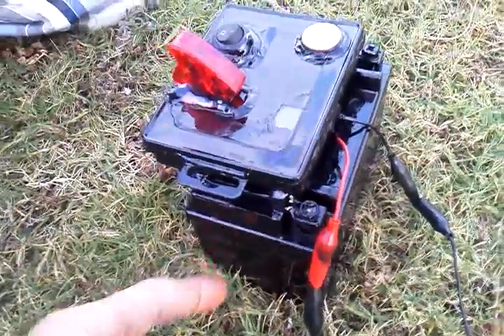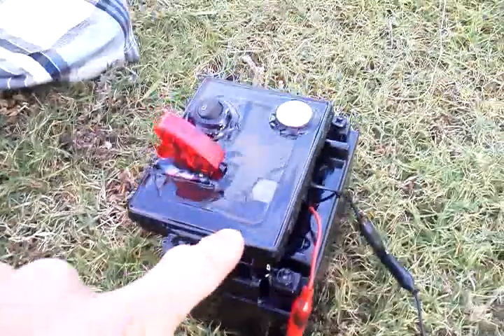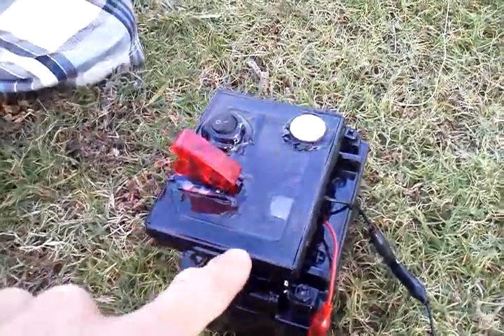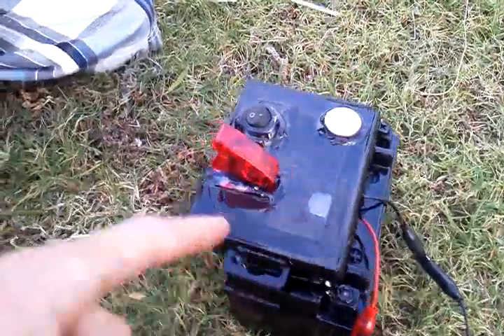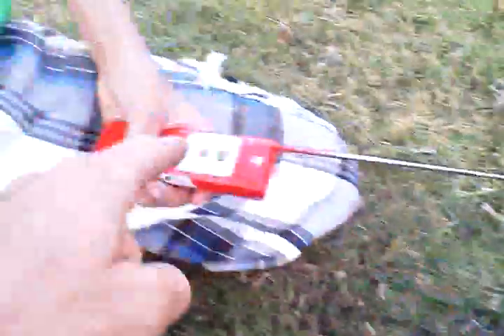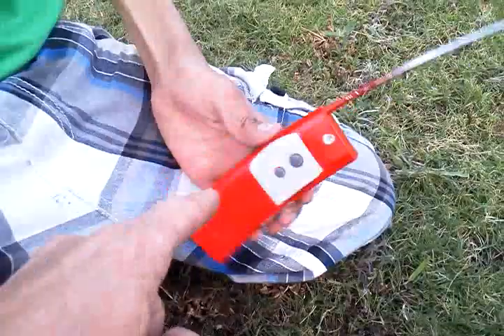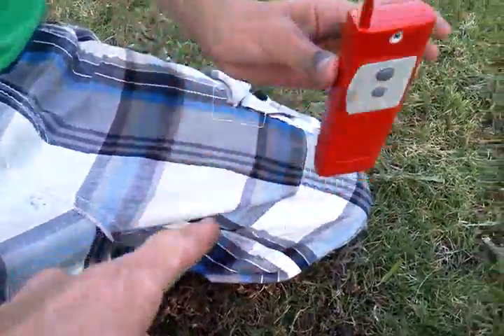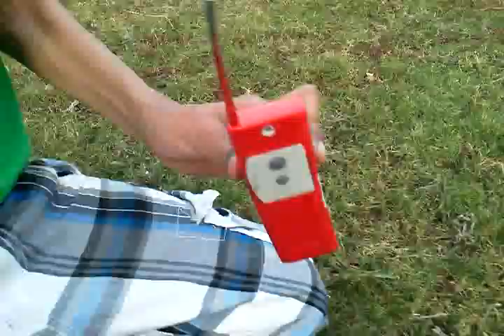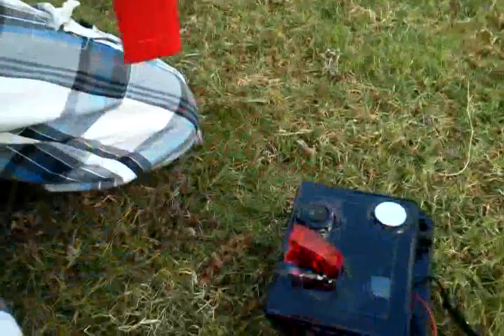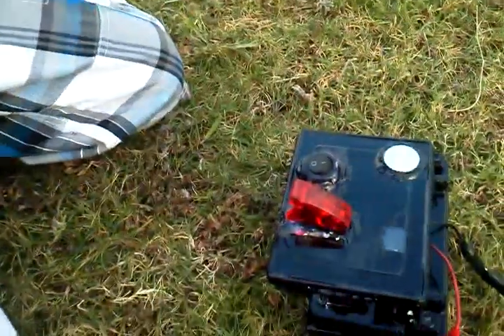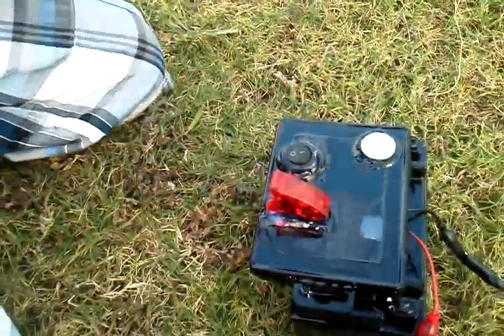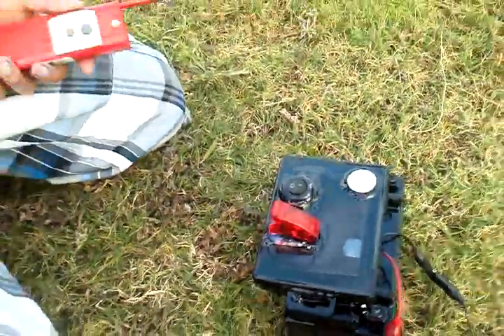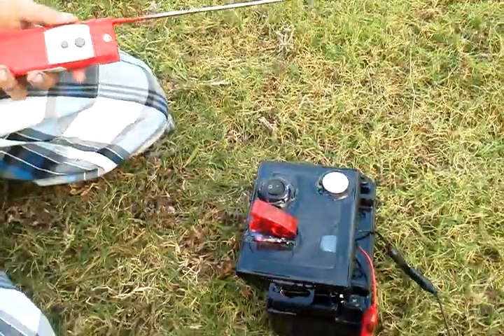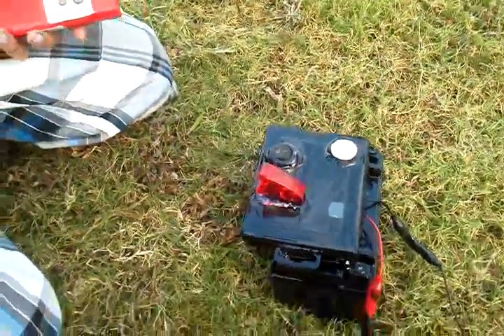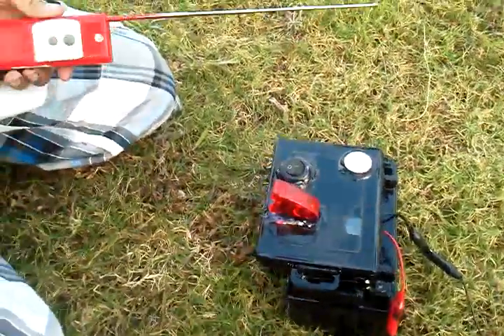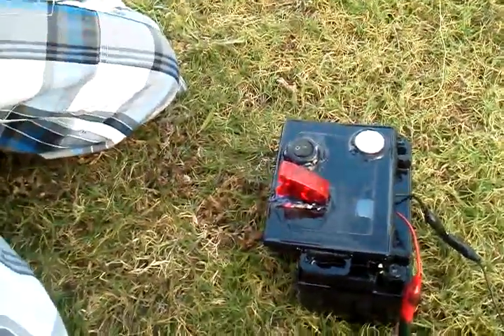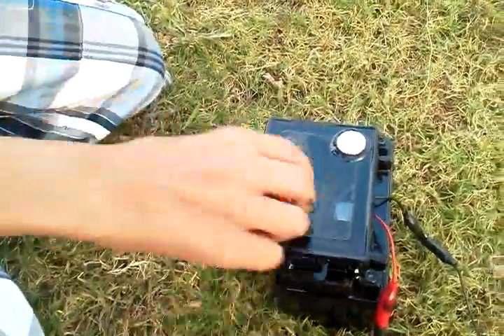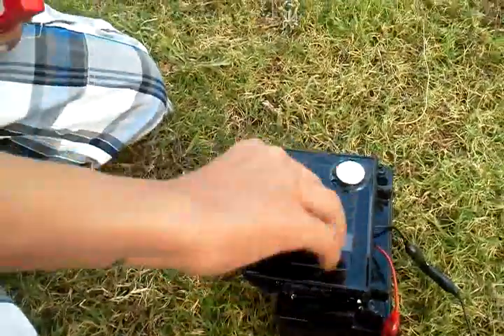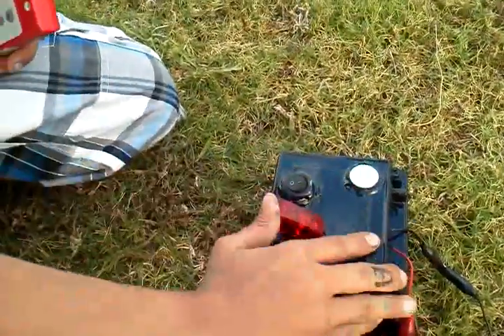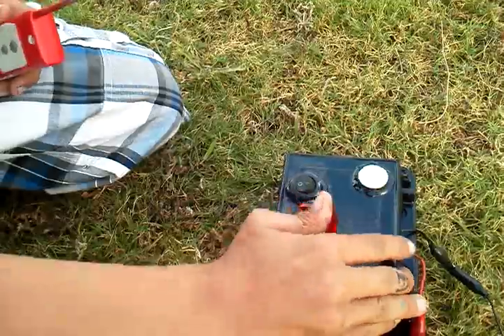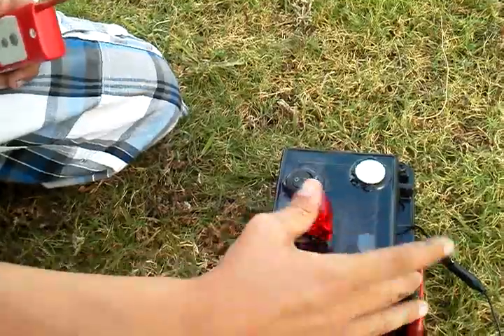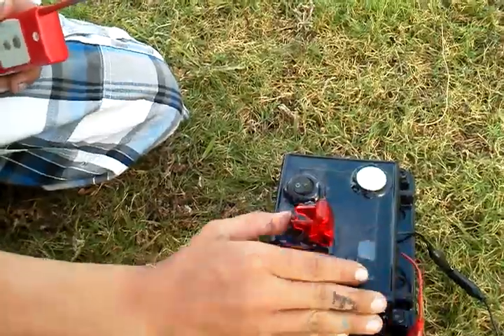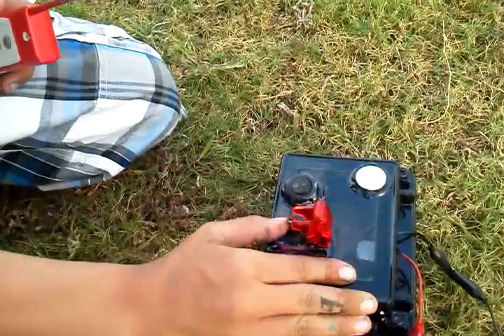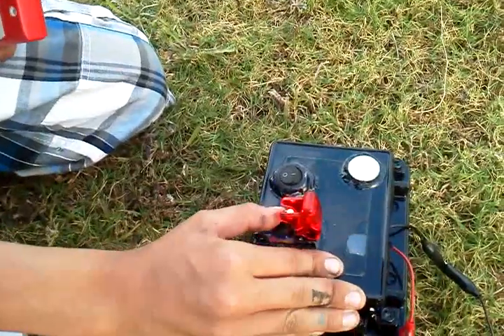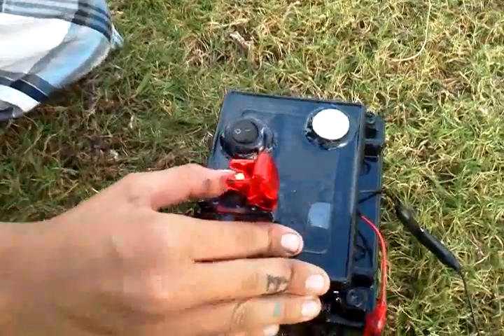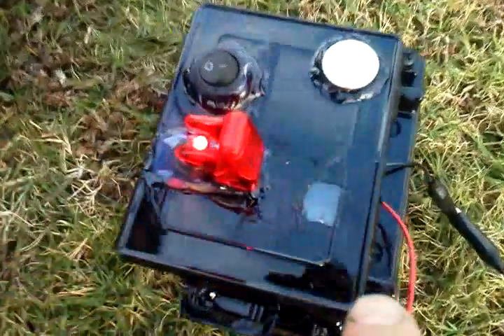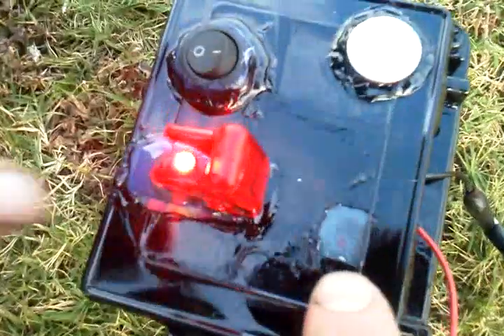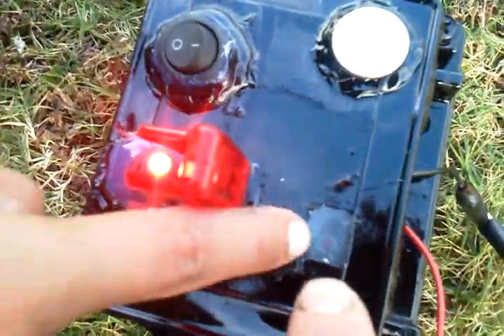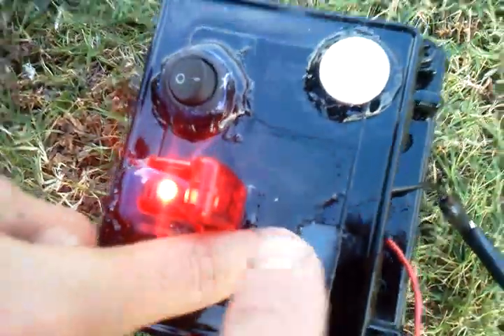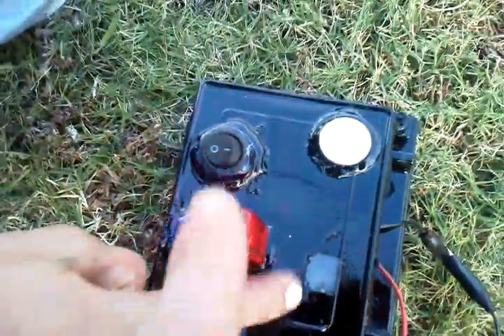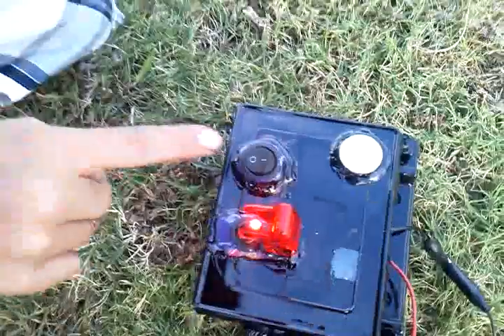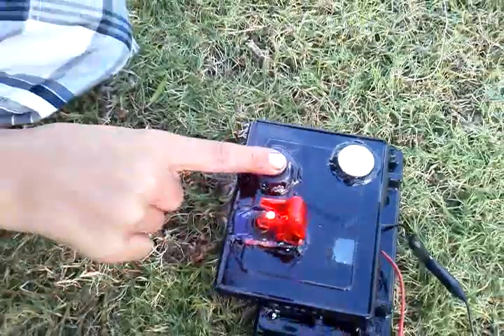Battery, control circuit, wireless remote. Go ahead and arm it — arm it here, just the first switch. And we check to make sure there's no red light. There isn't, so you can take off the safety.